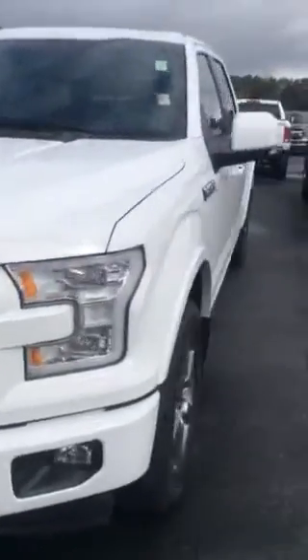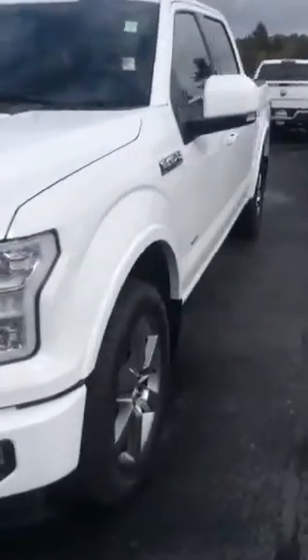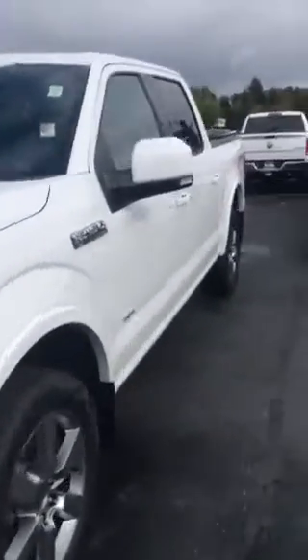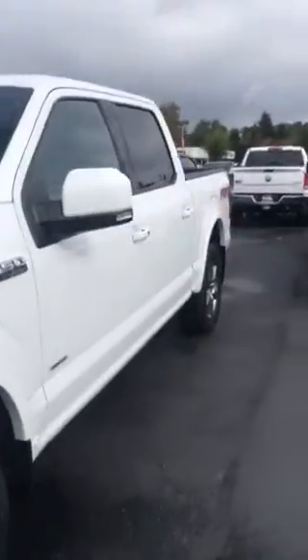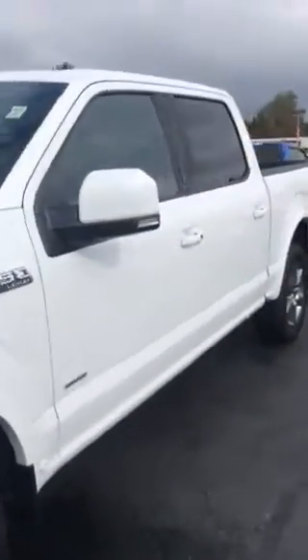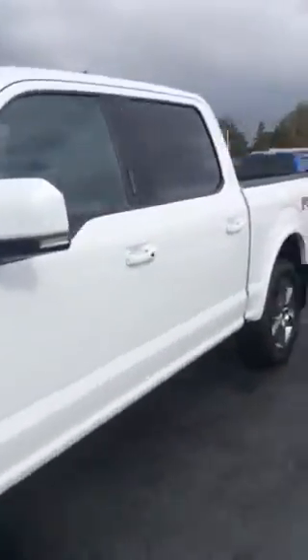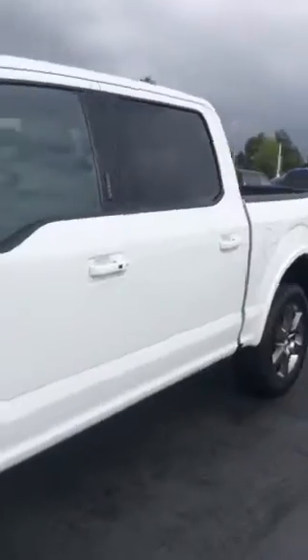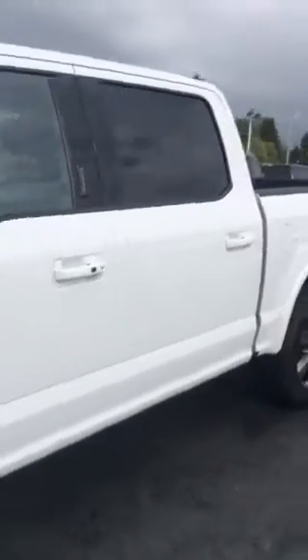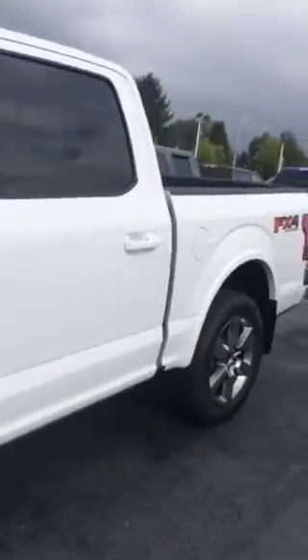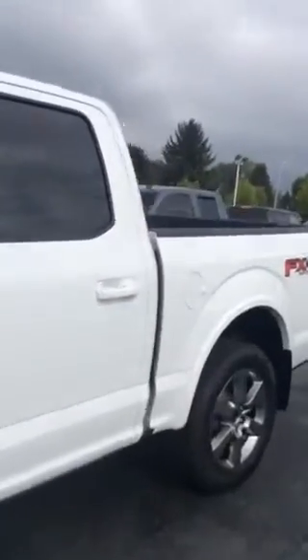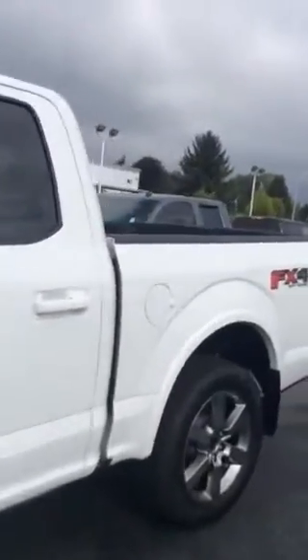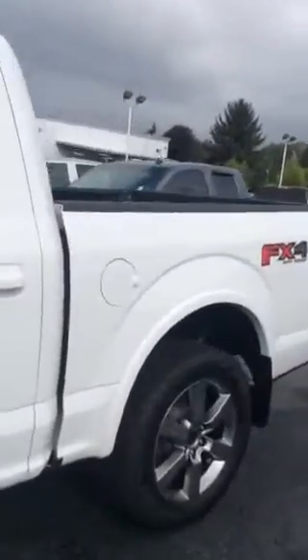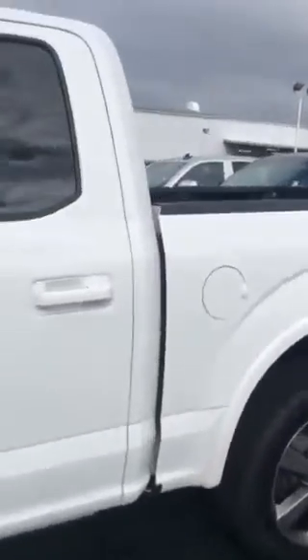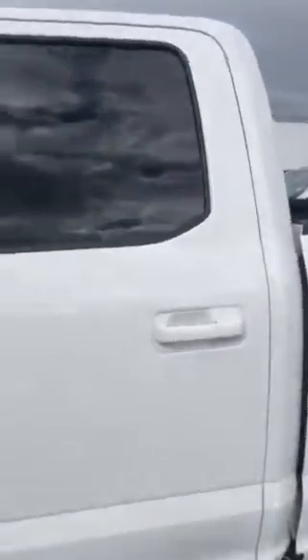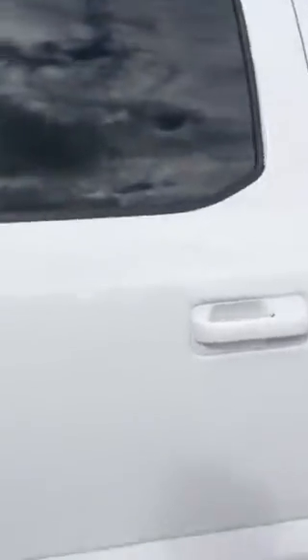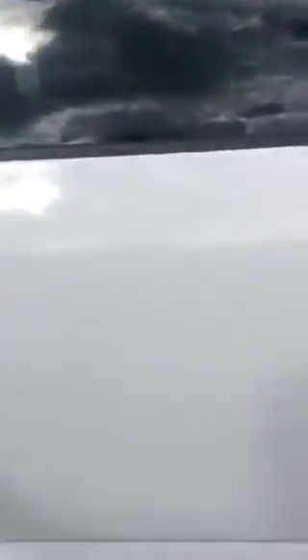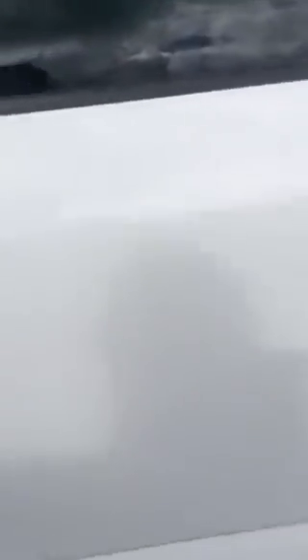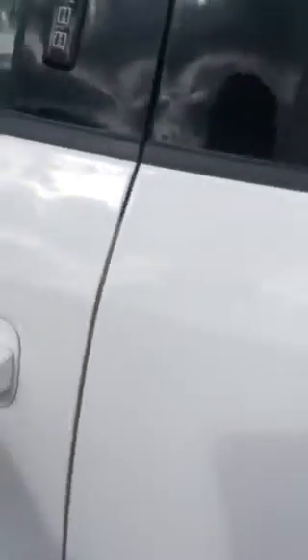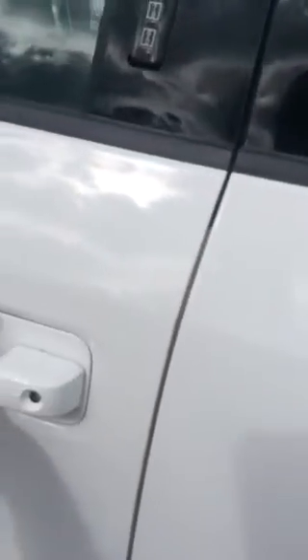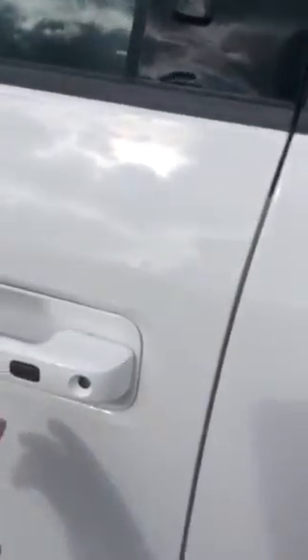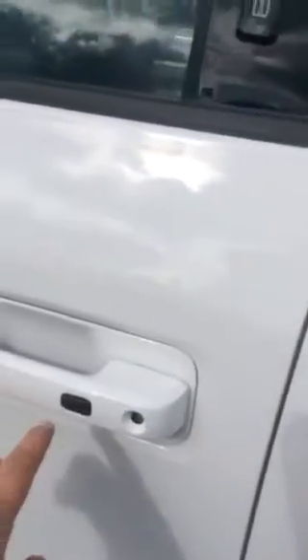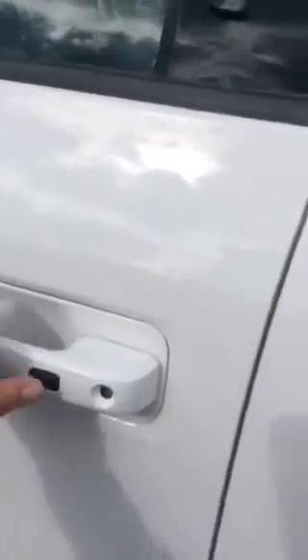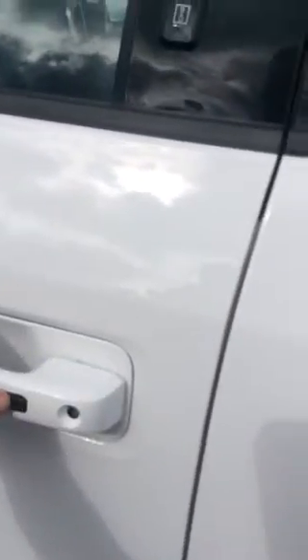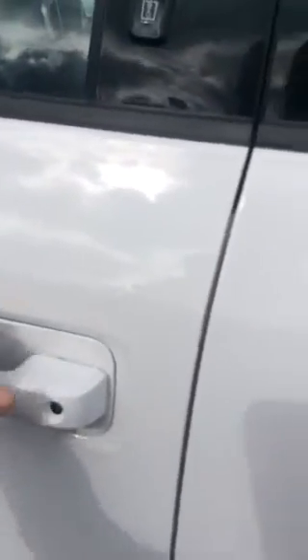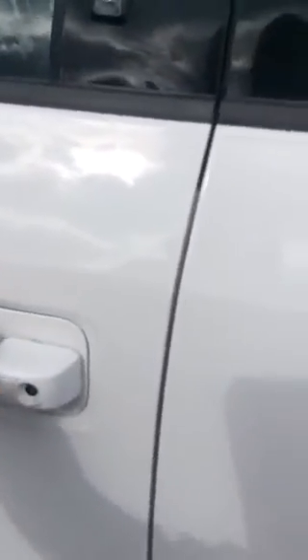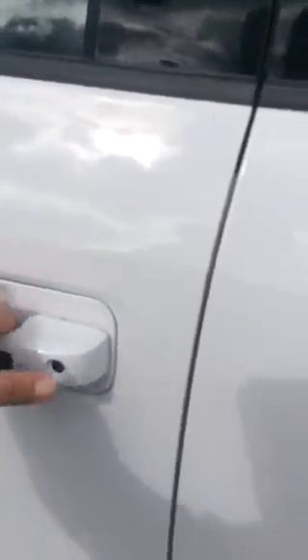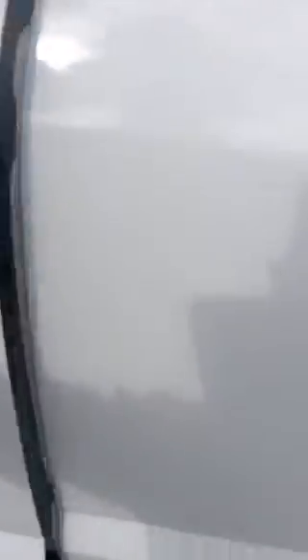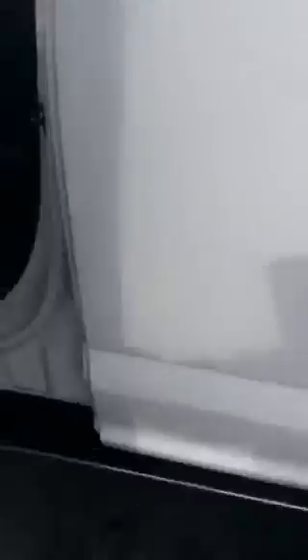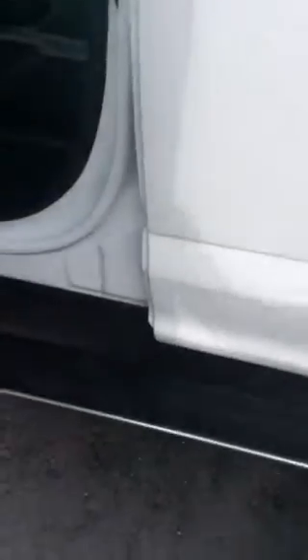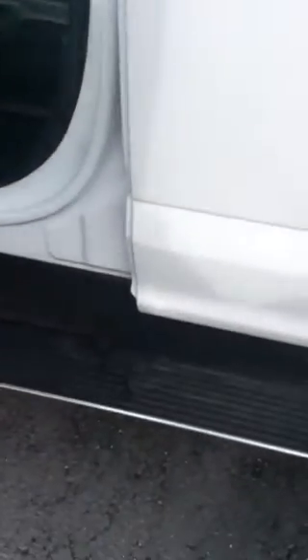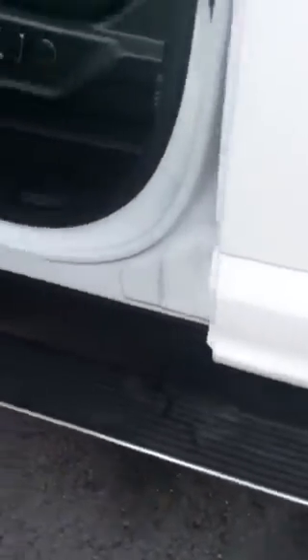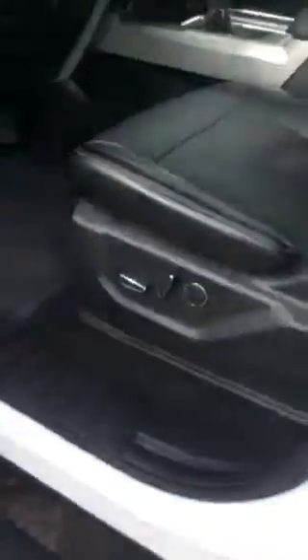Panoramic camera, blind spot monitoring, the backup trailer system, easy entry access — never need to take a key out of your hand, push a button to lock it, put your hand behind to unlock. Power boards that come out when you open the door.